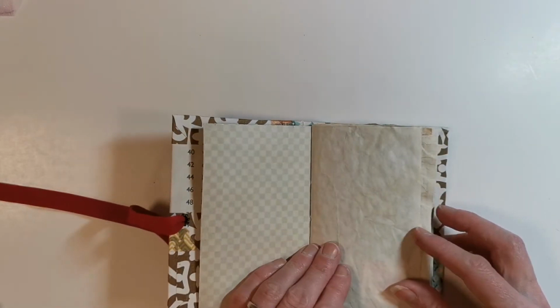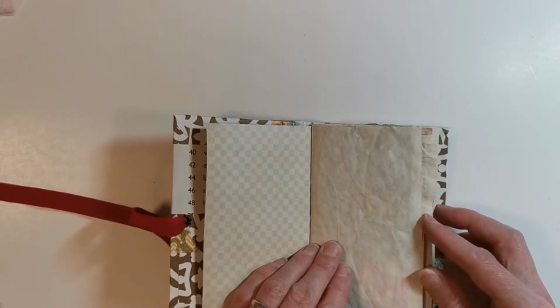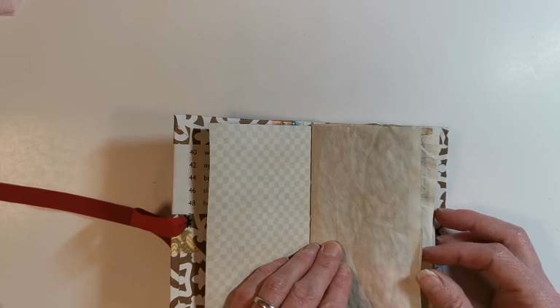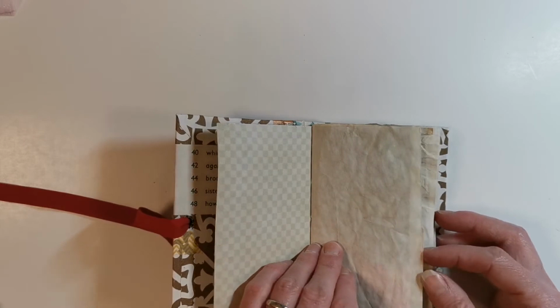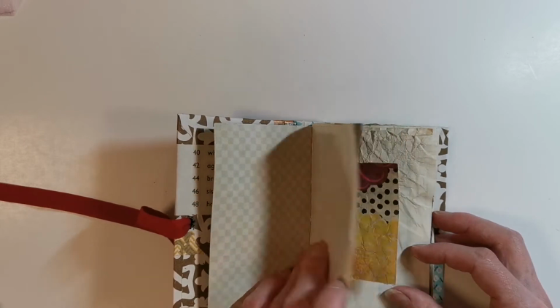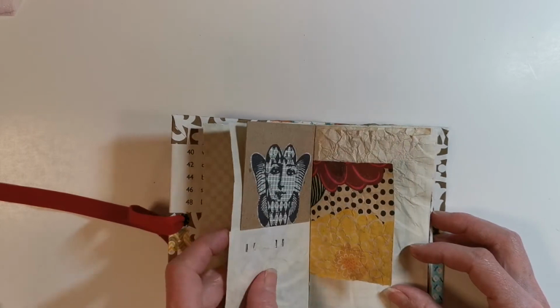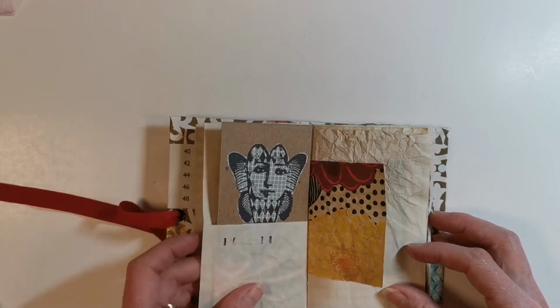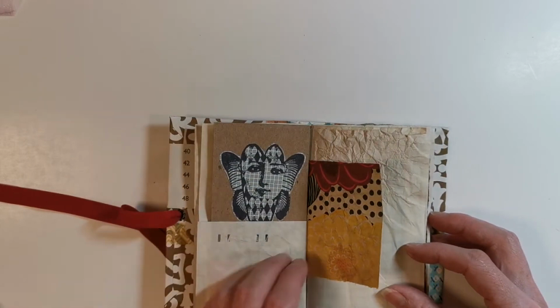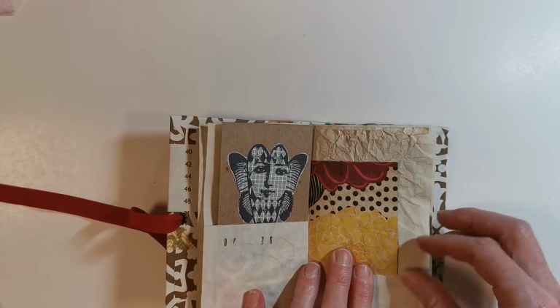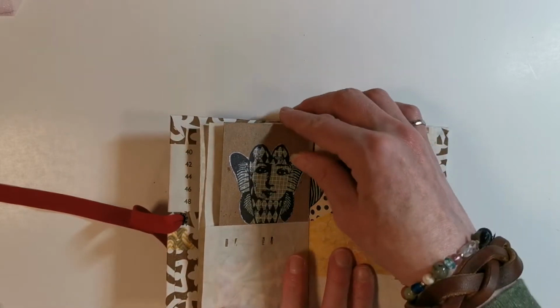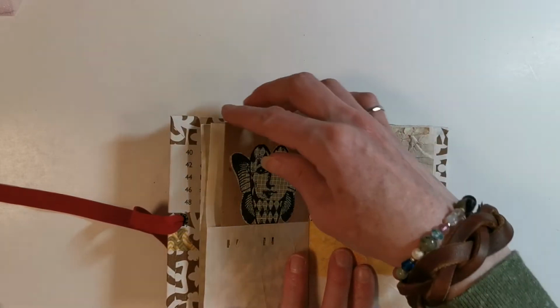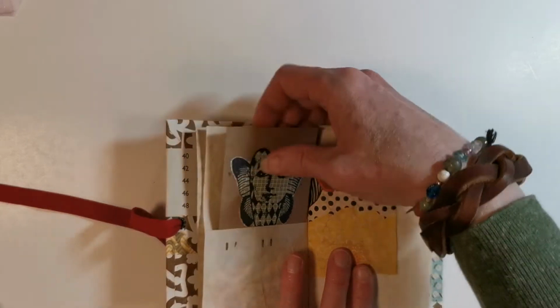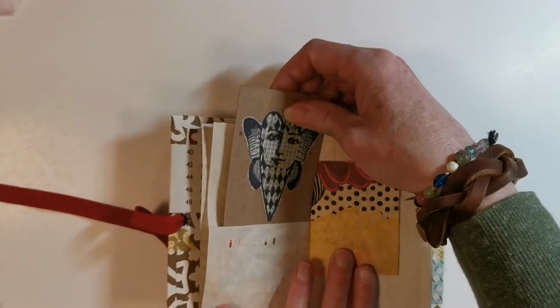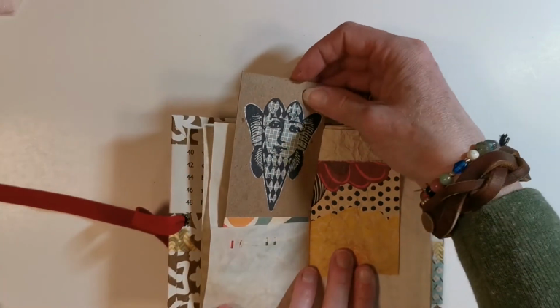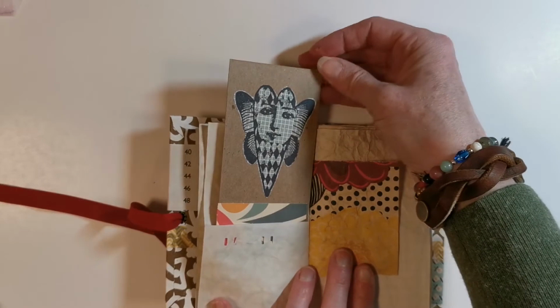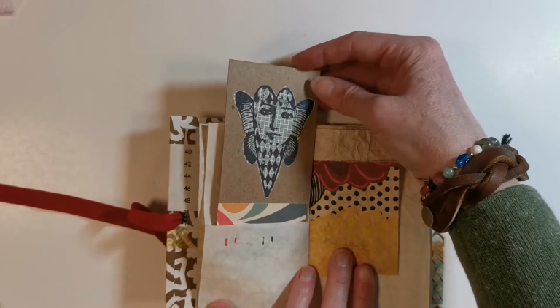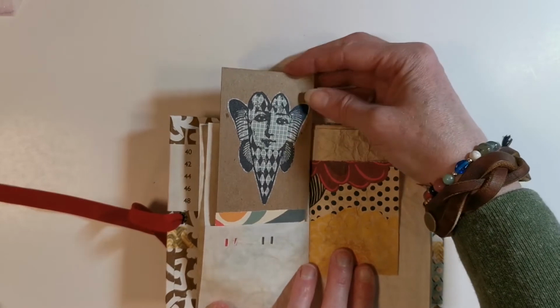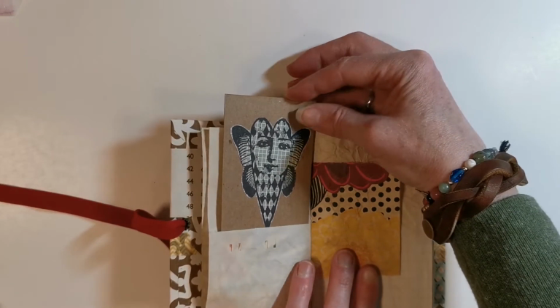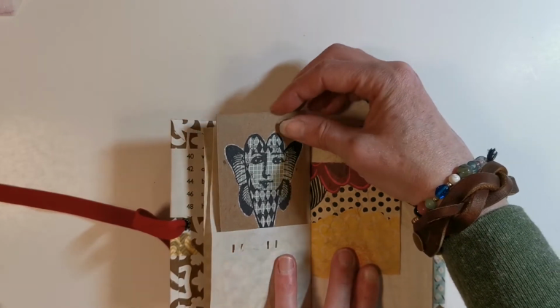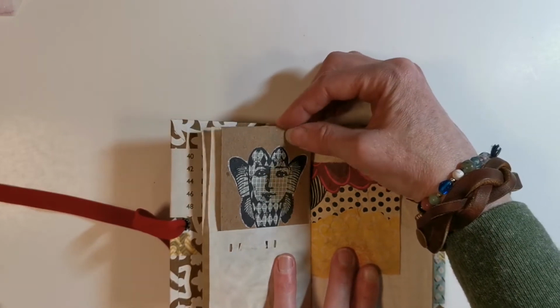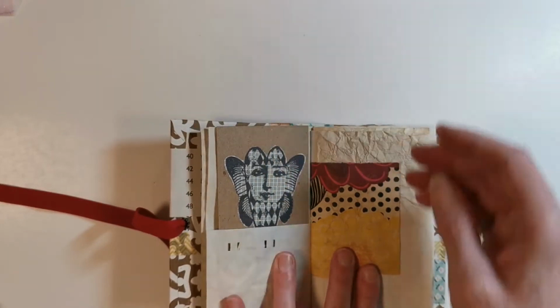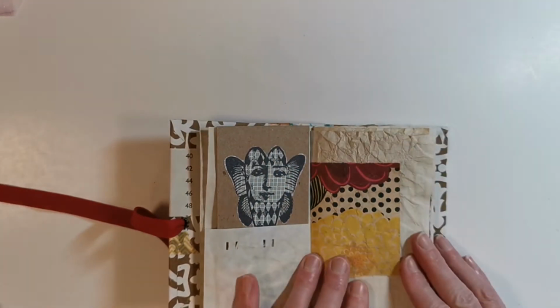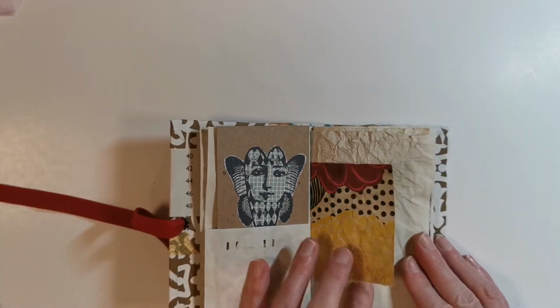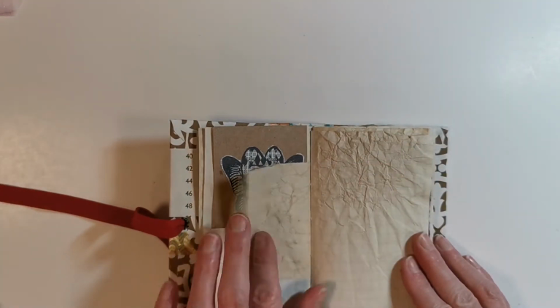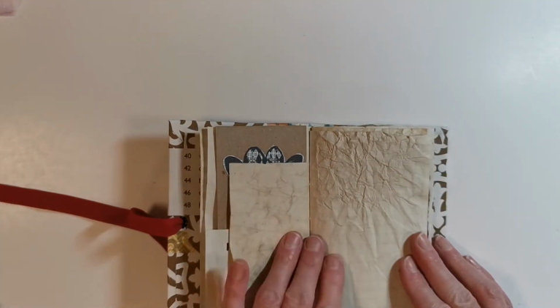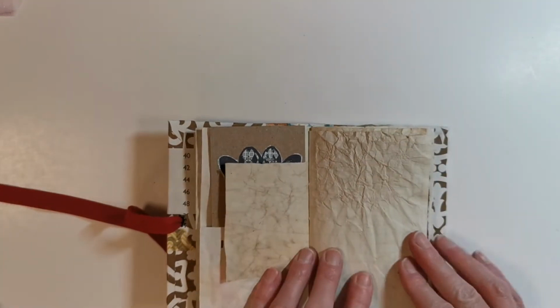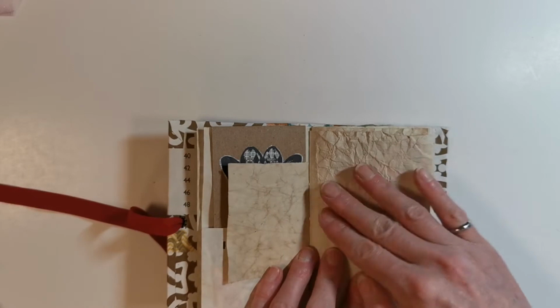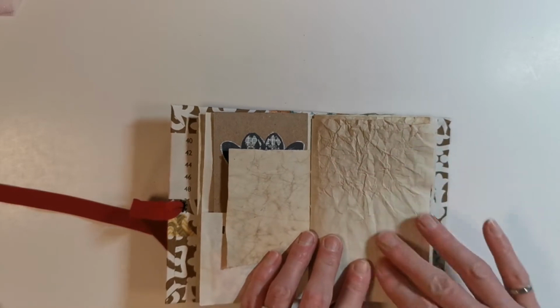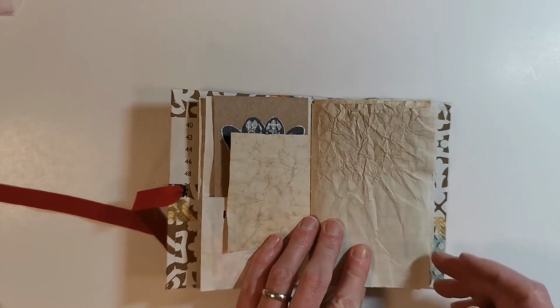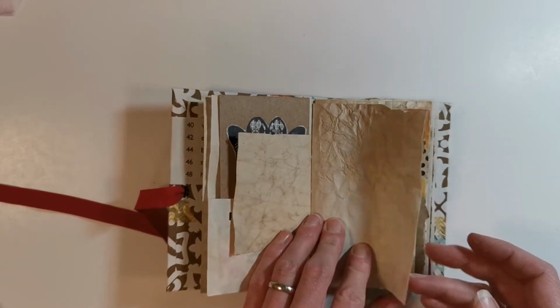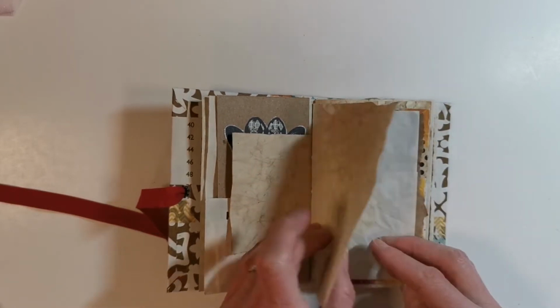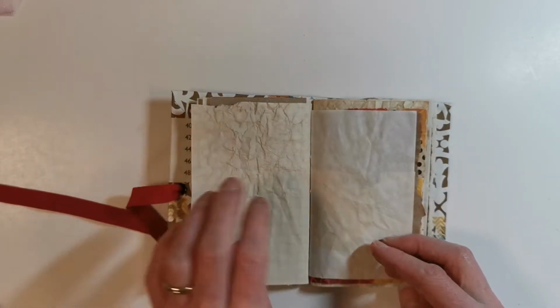This is a tea dyed piece of paper. Another pocket that I've created with a stamped image — you could do journaling on the back. This is a piece of tea dyed paper as well.